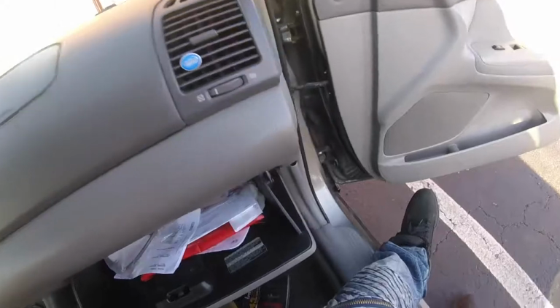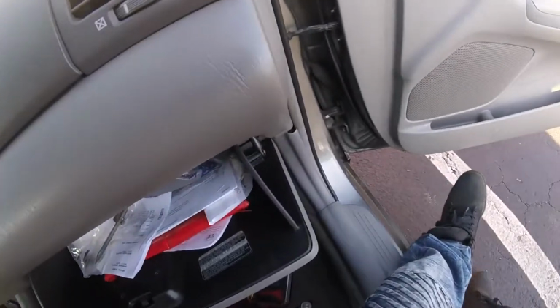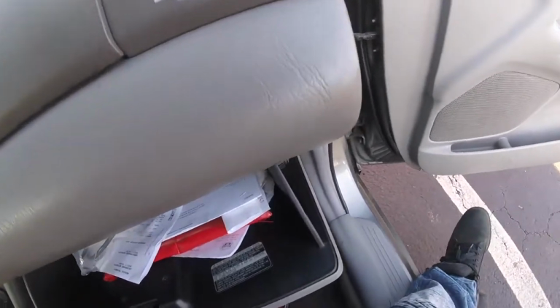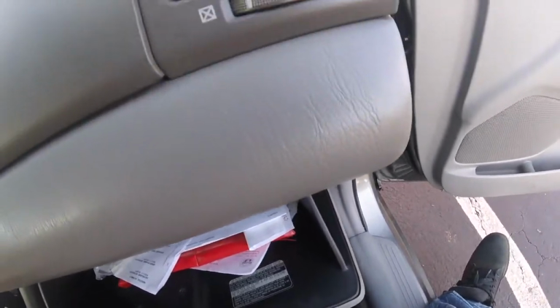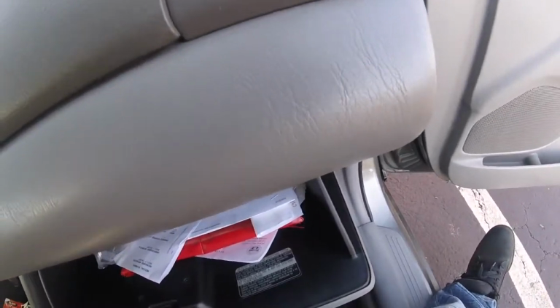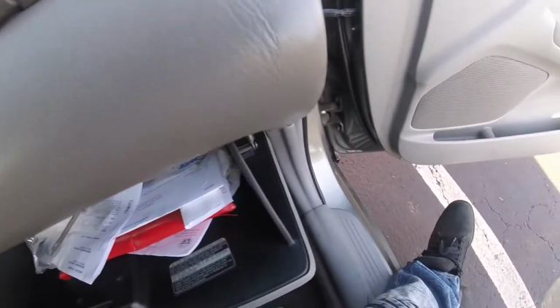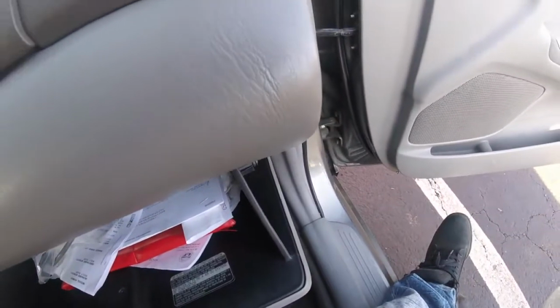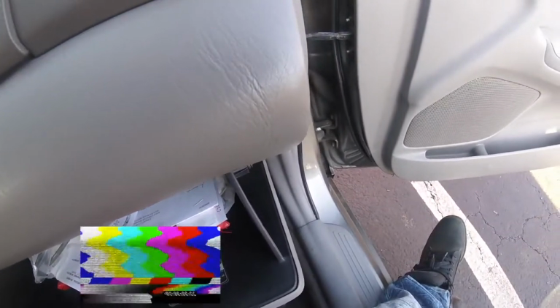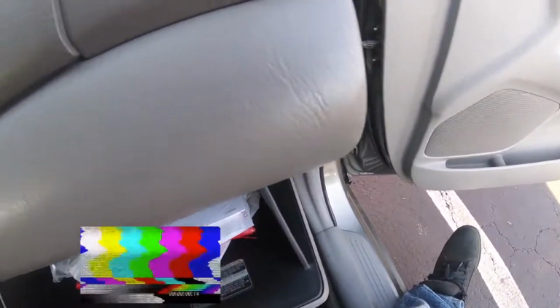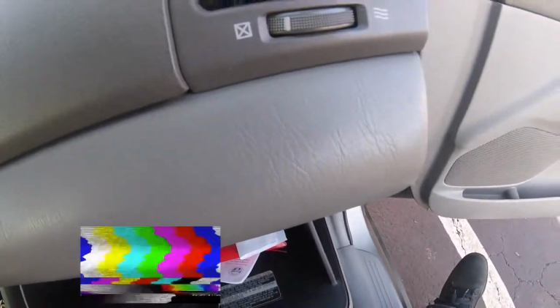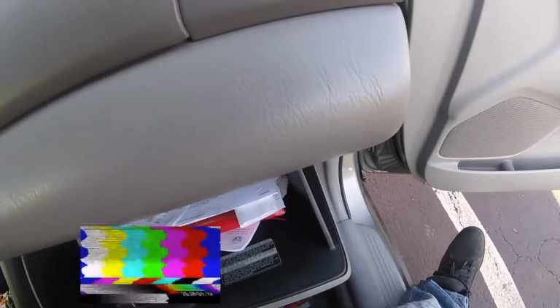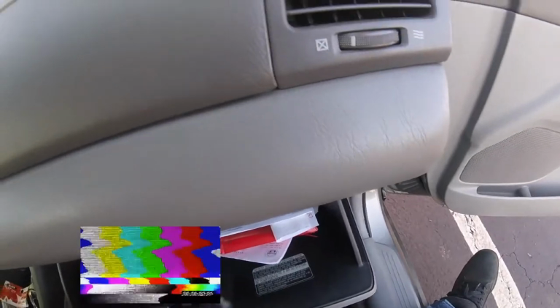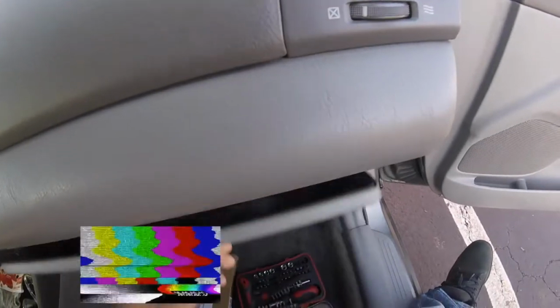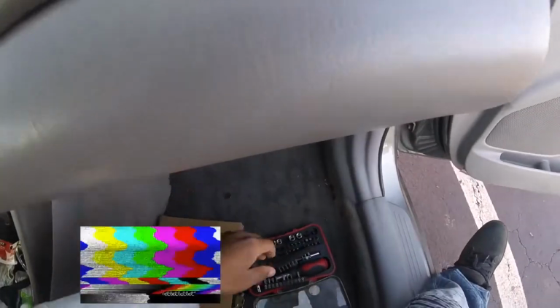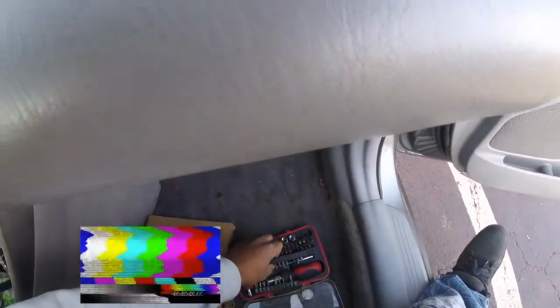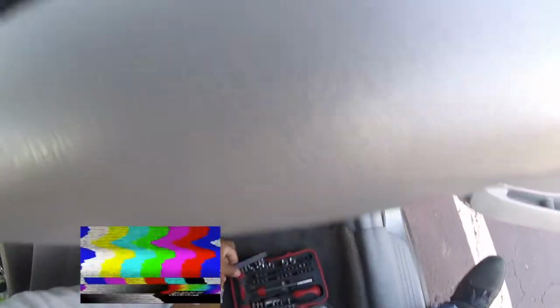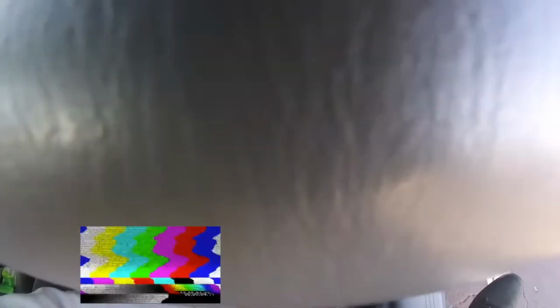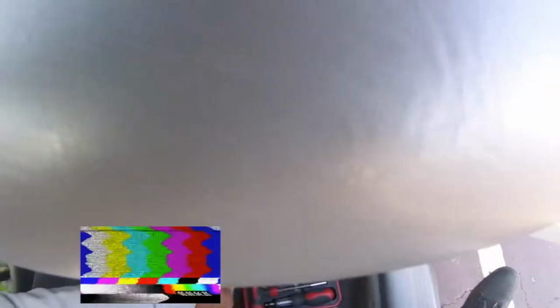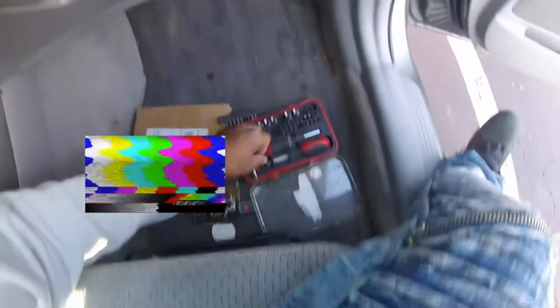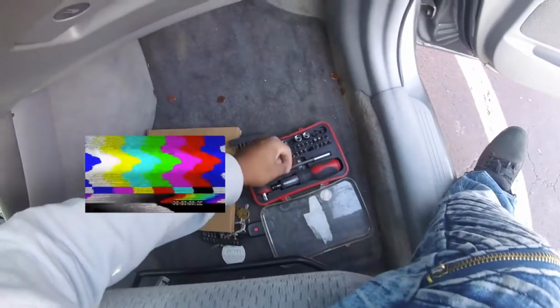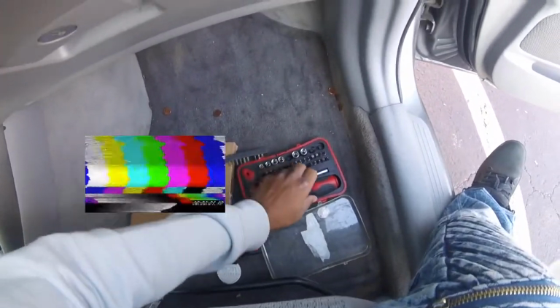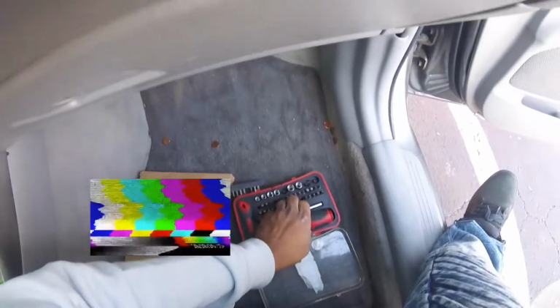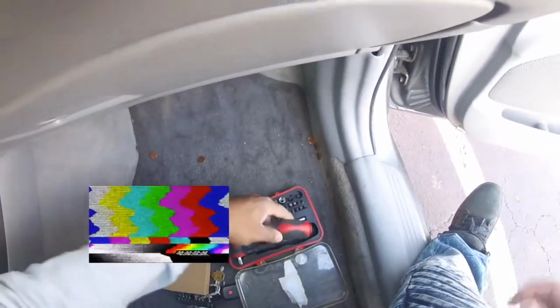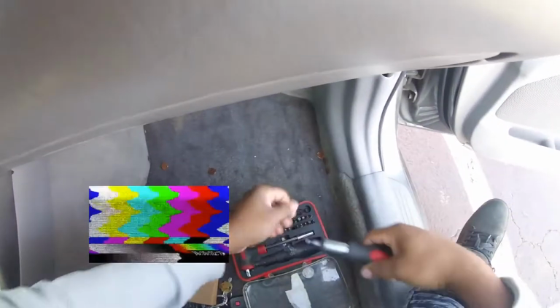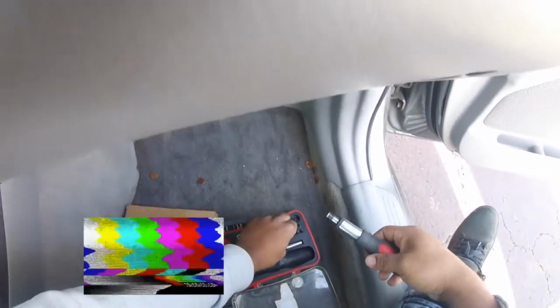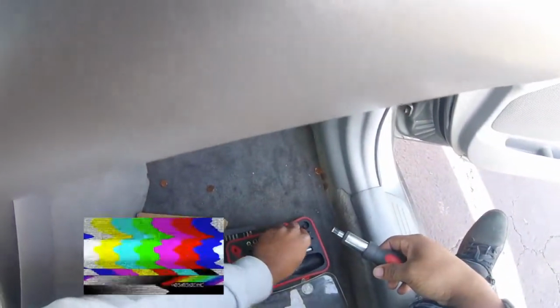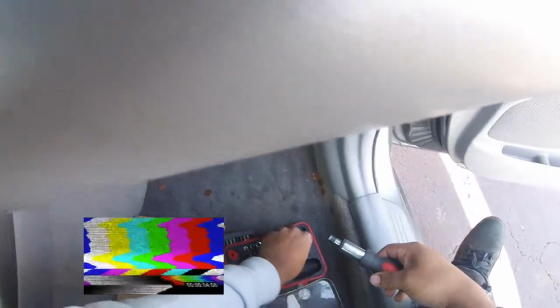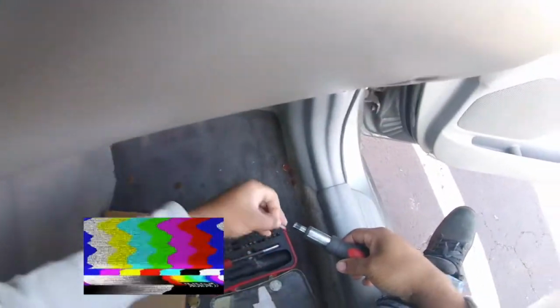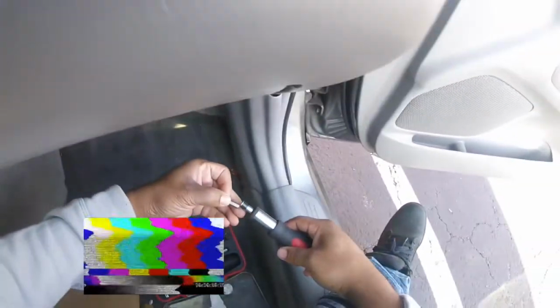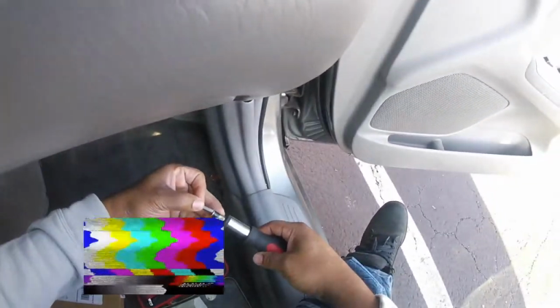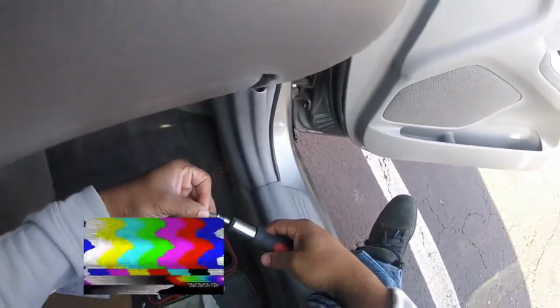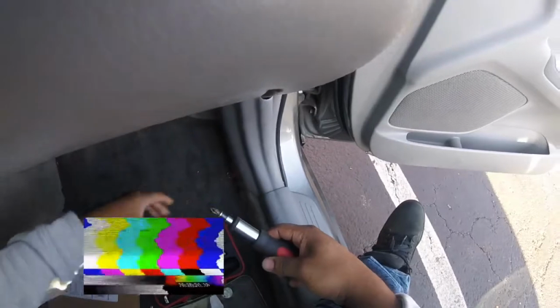This car currently has over 200,000 miles. I've been doing a lot of repairs to it. One of the repairs I'm doing right now is I'm about to change out the cabin air filter that I ordered in the mail.